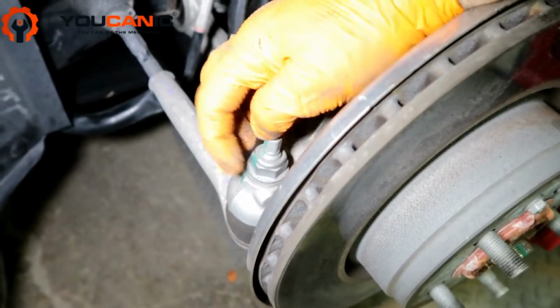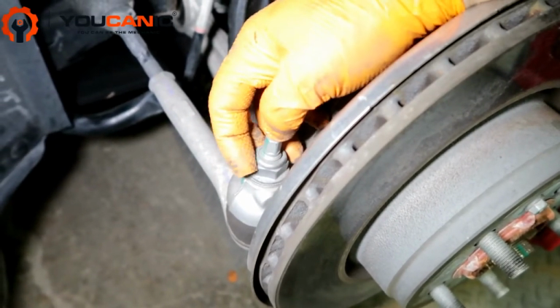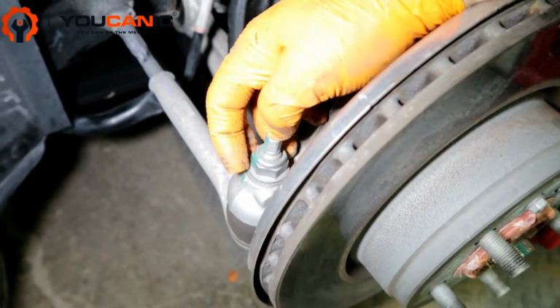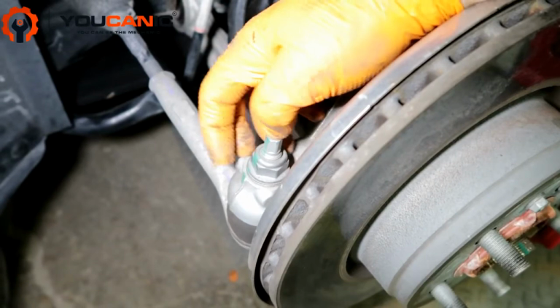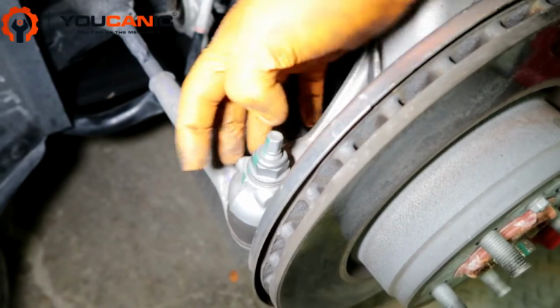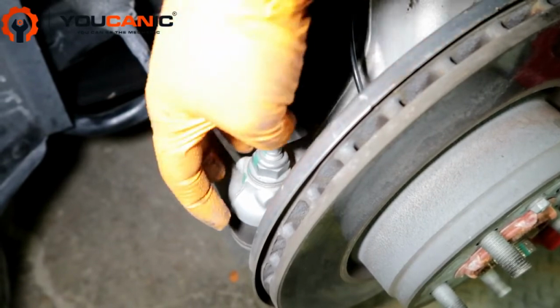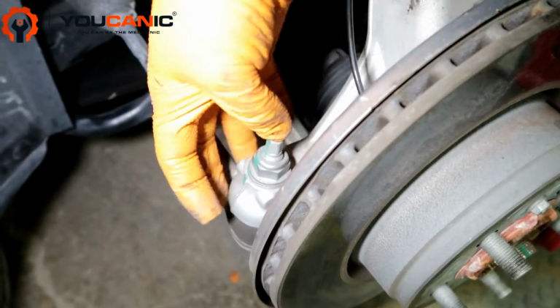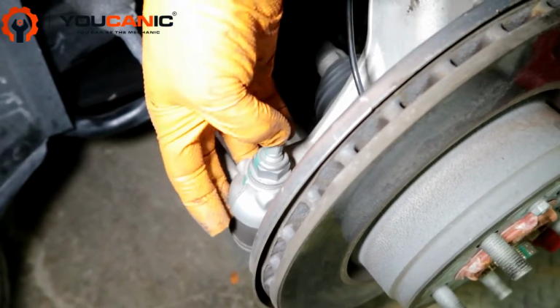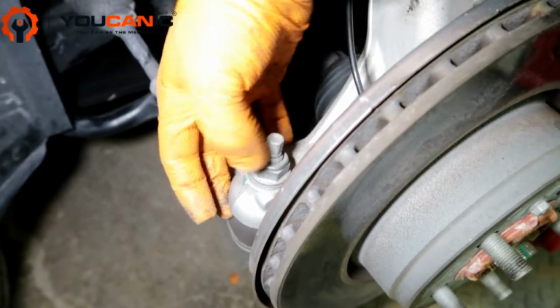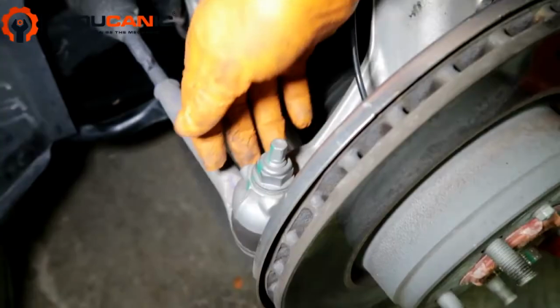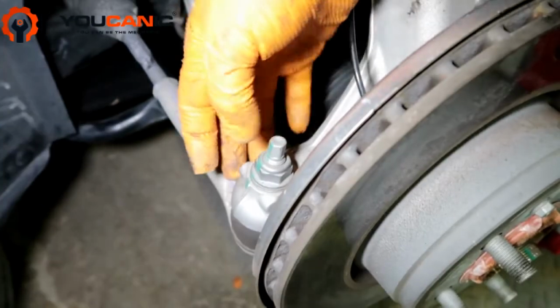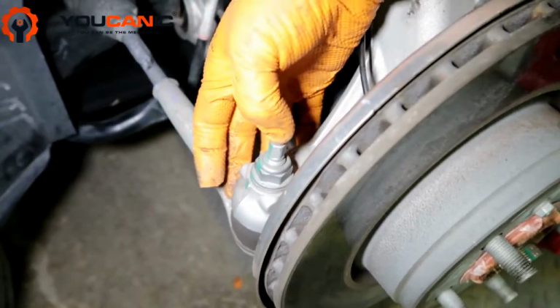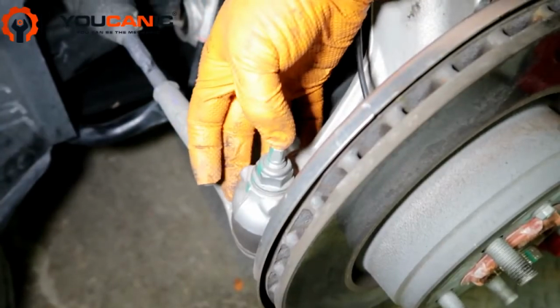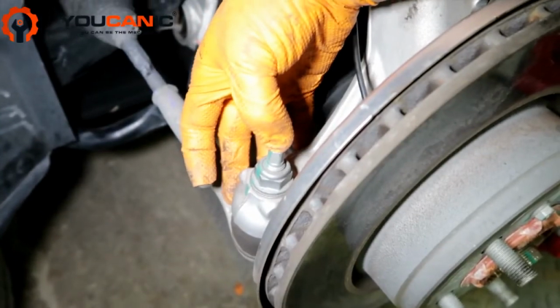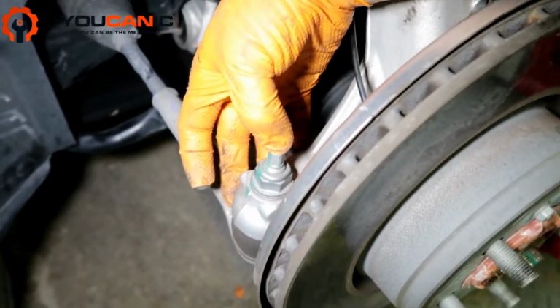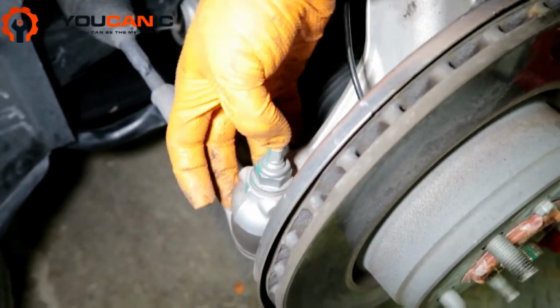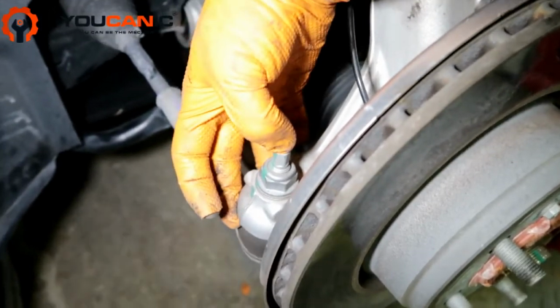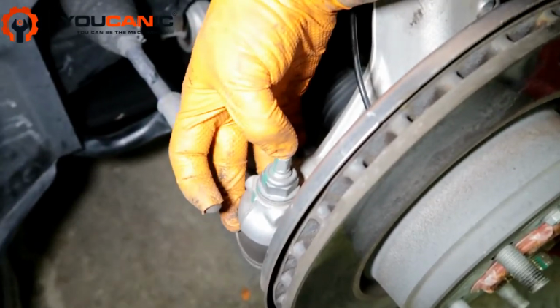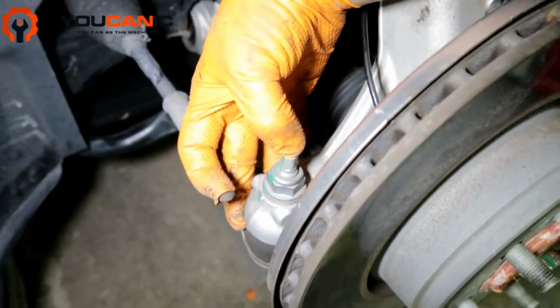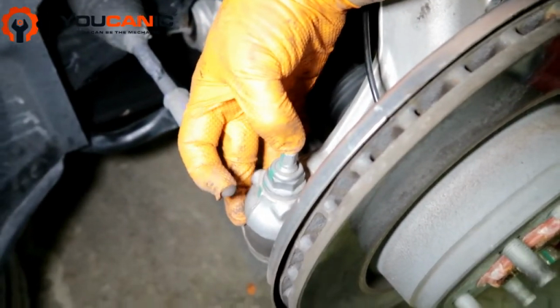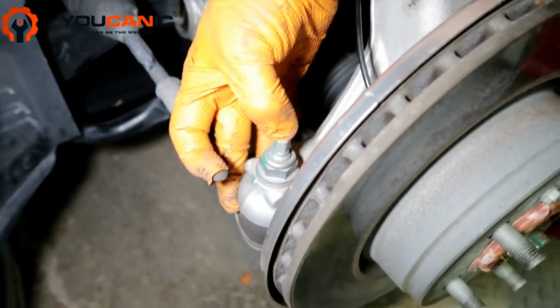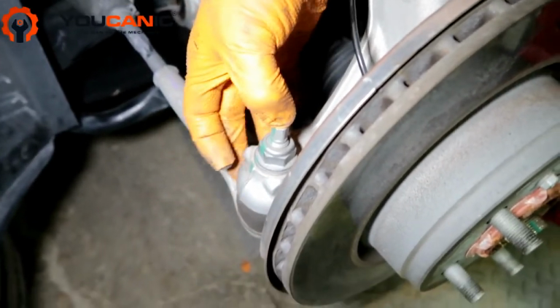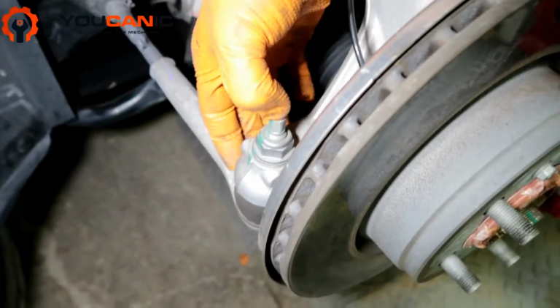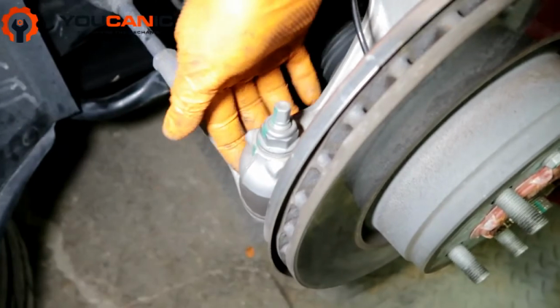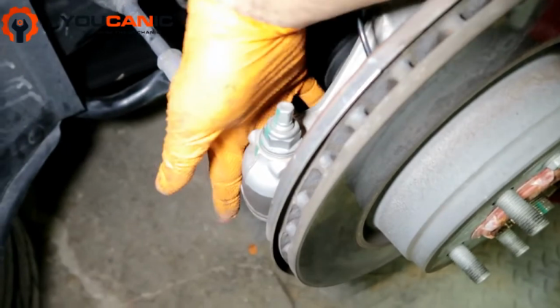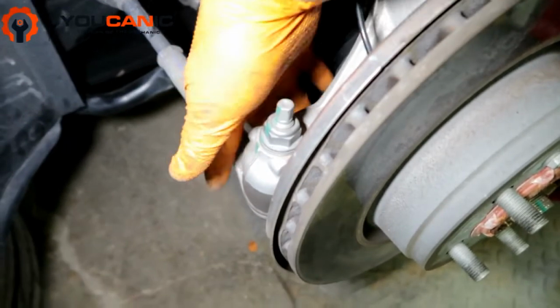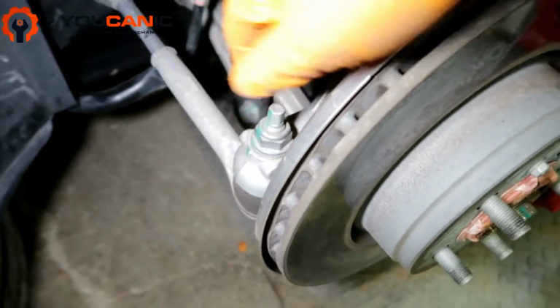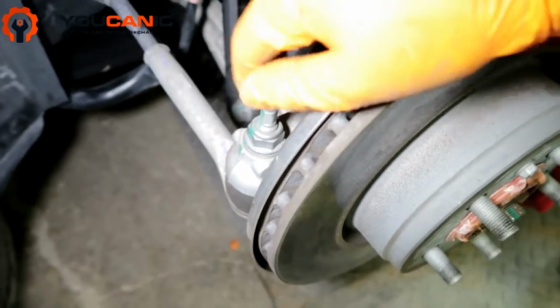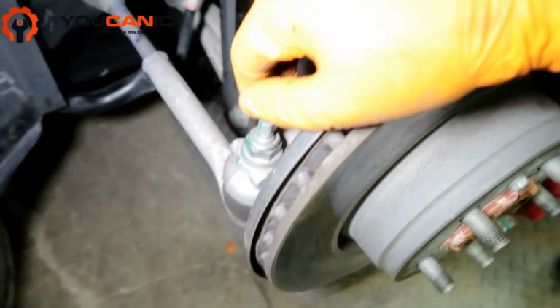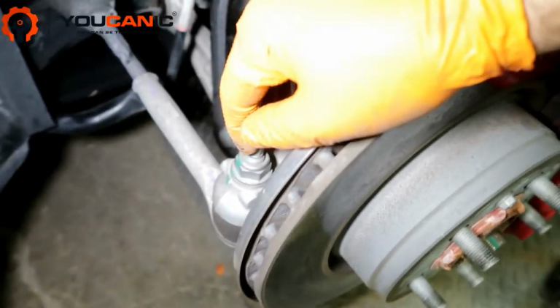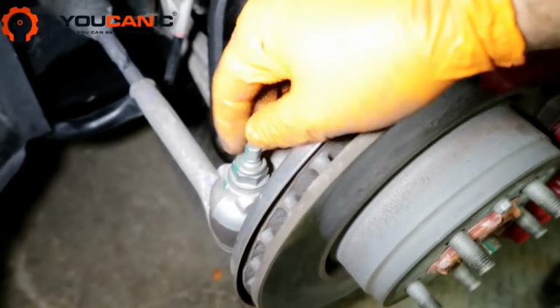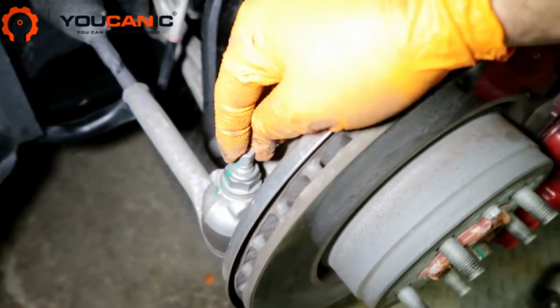Once you do that, put the ball joint separator here and it will push down and push the tie rod end all the way down and out.